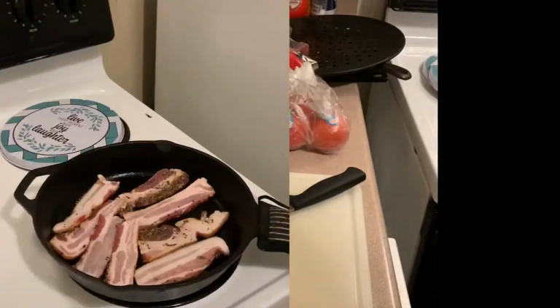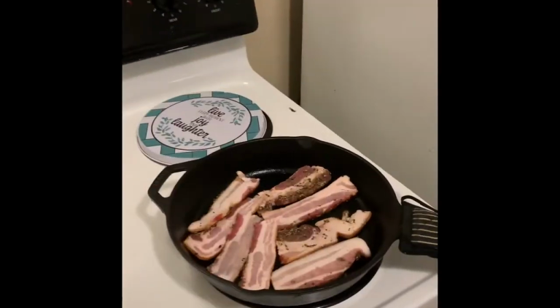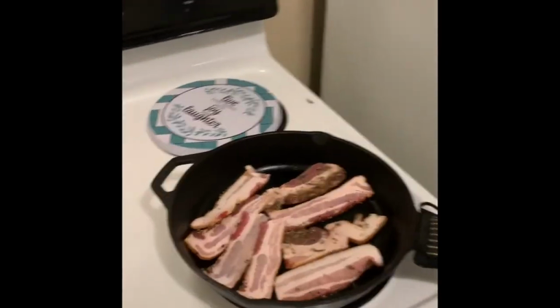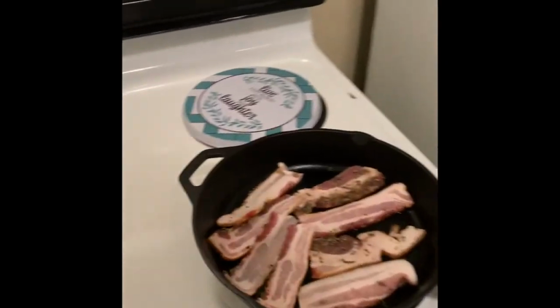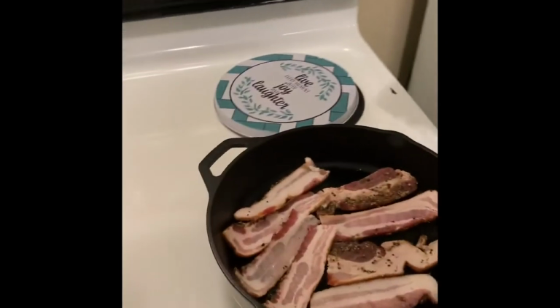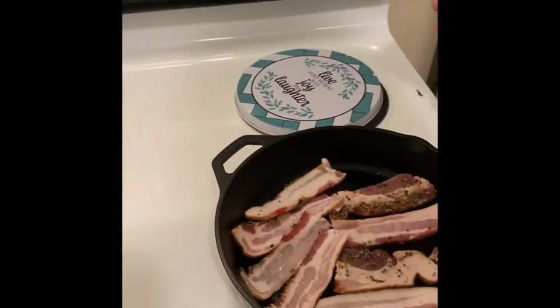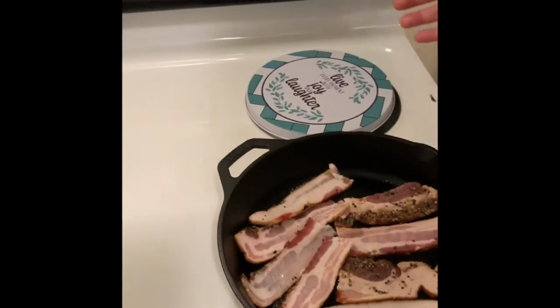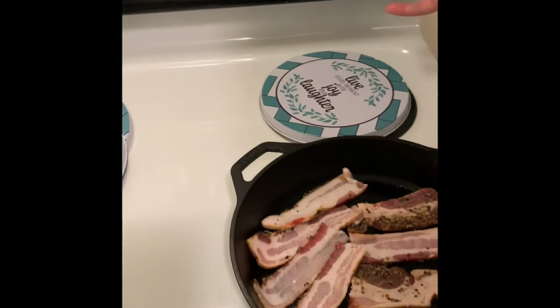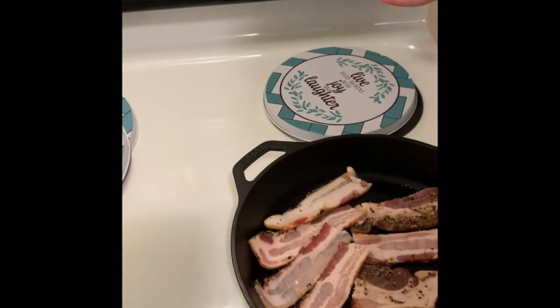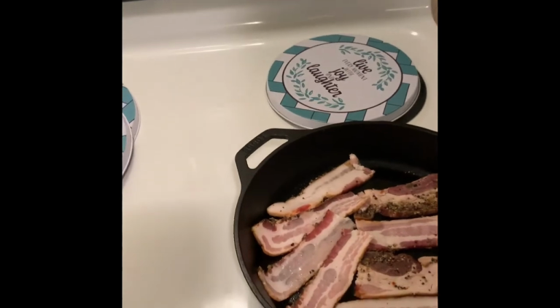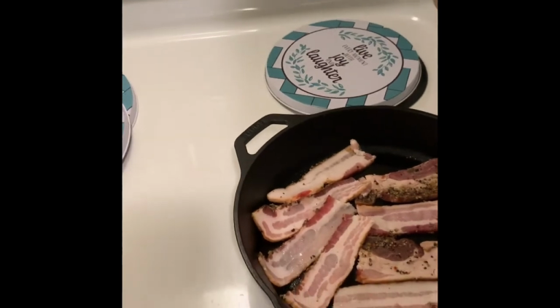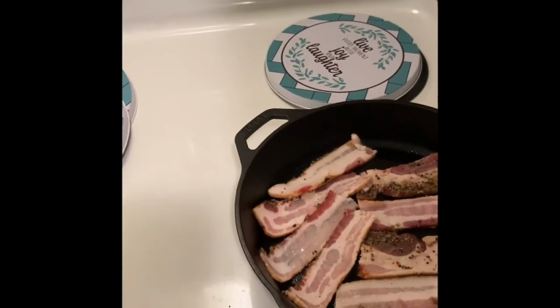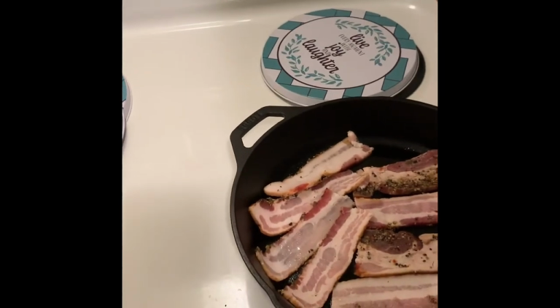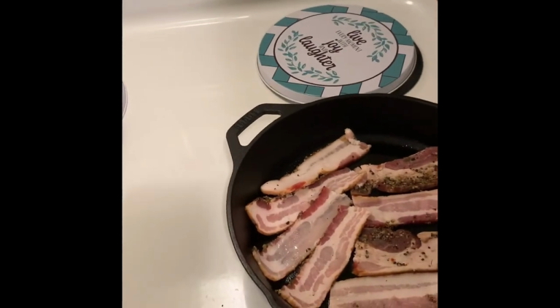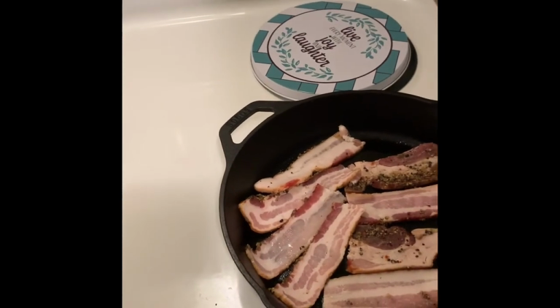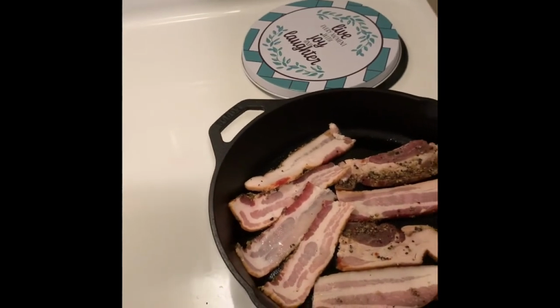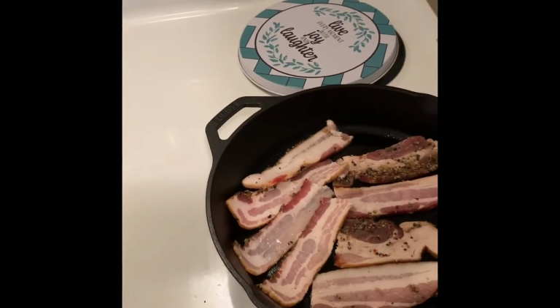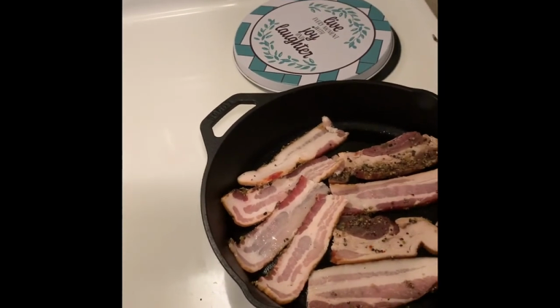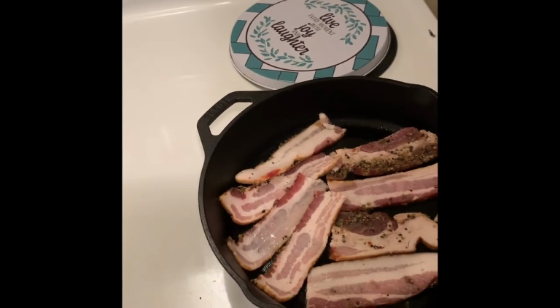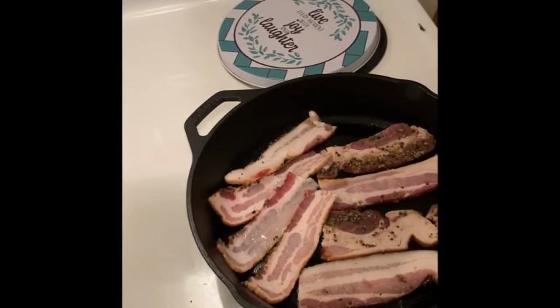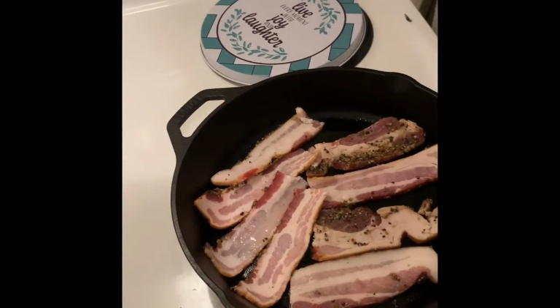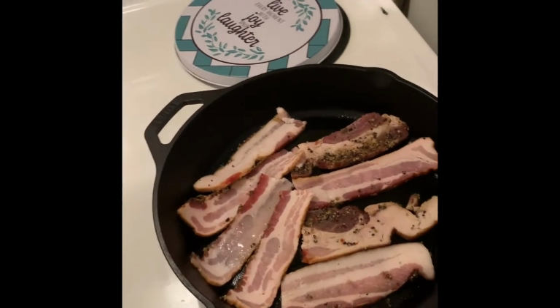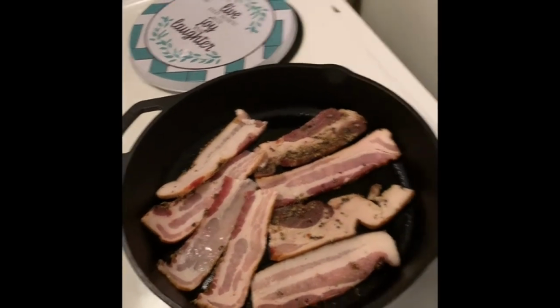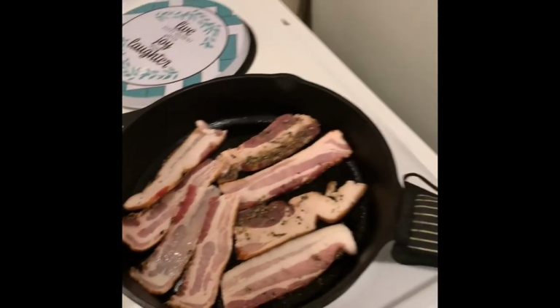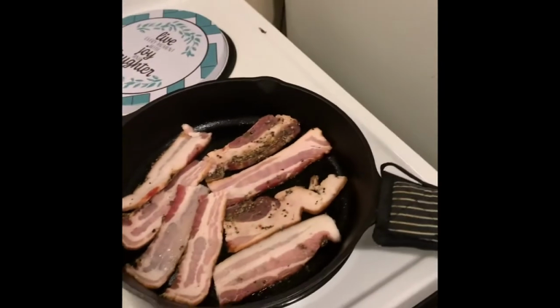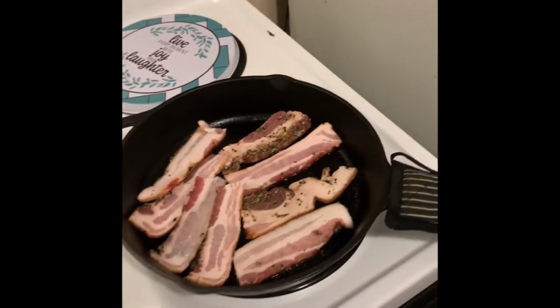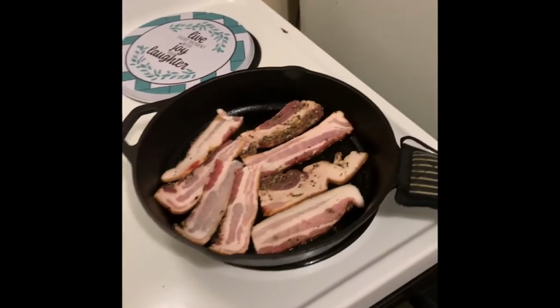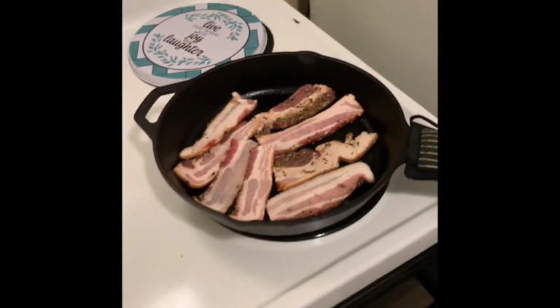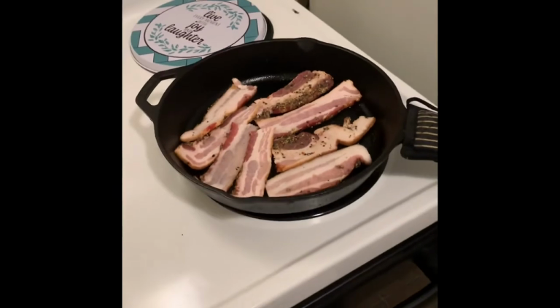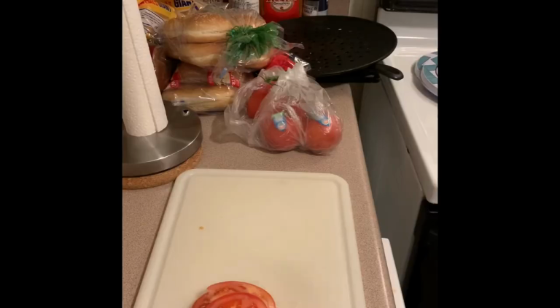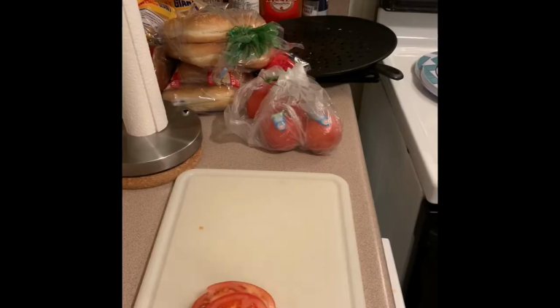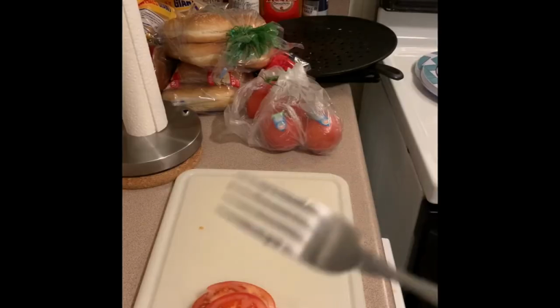Pro tip: start the bacon from cold, then heat up the skillet — it'll be super crispy.